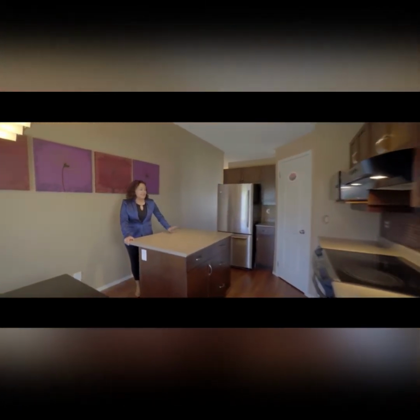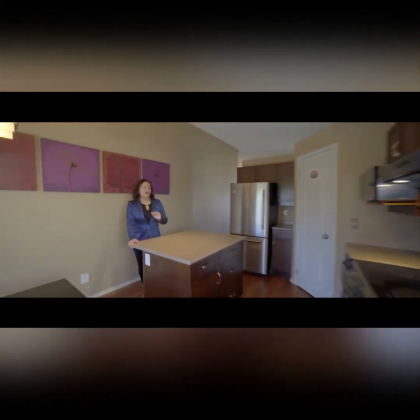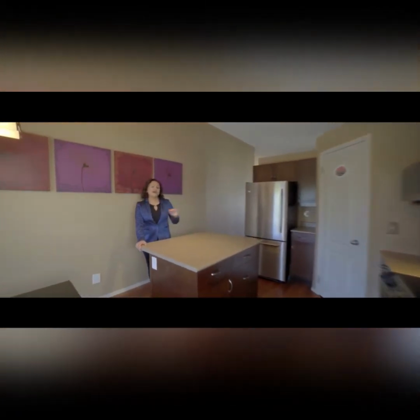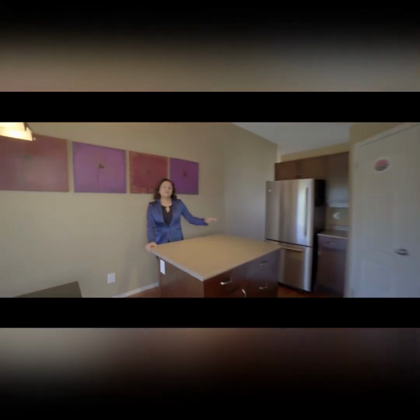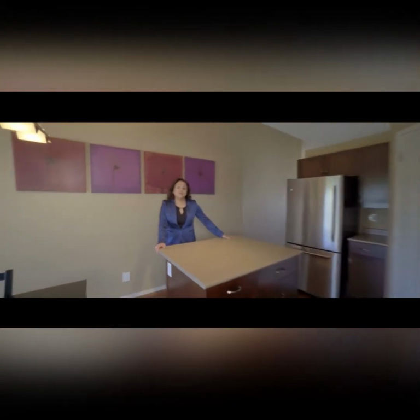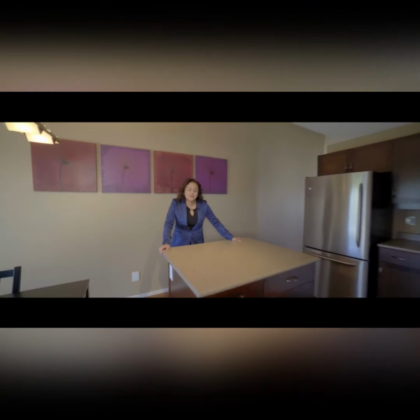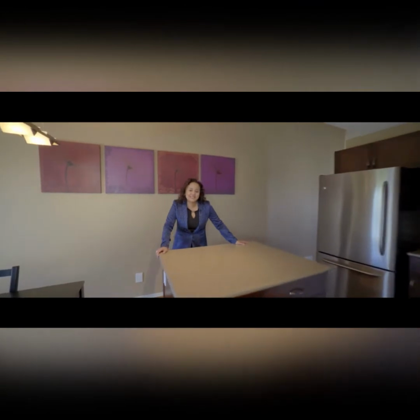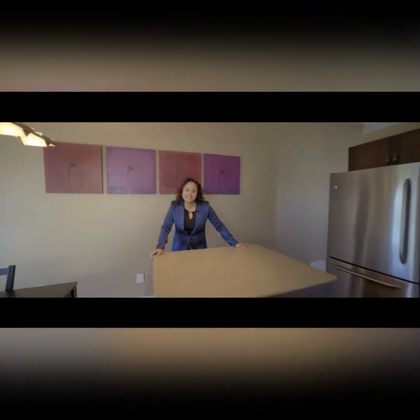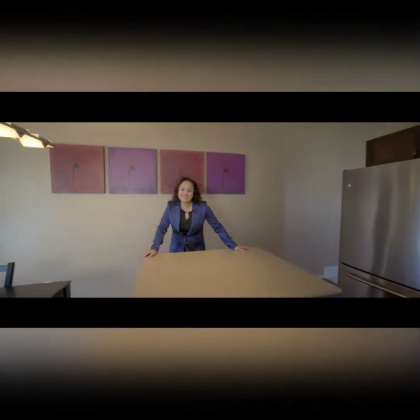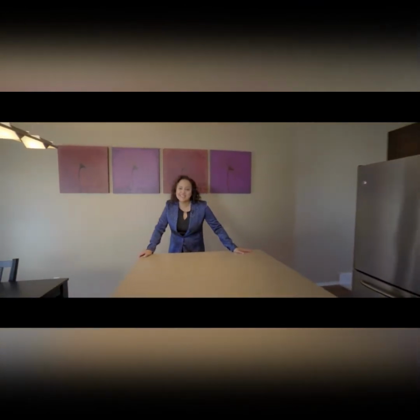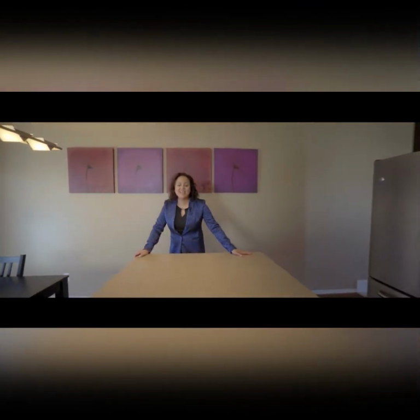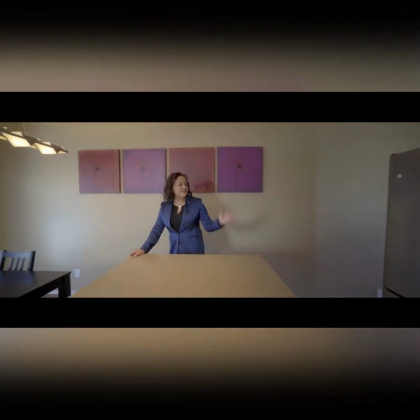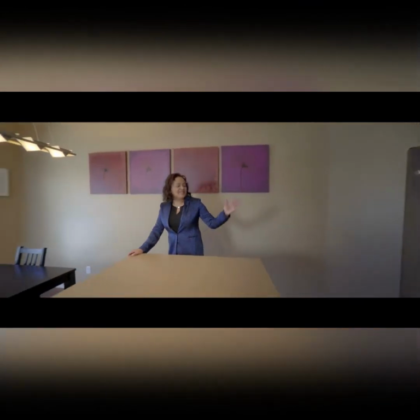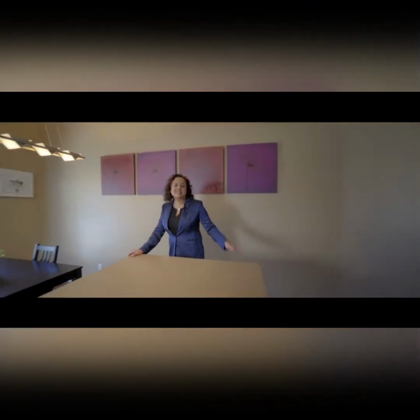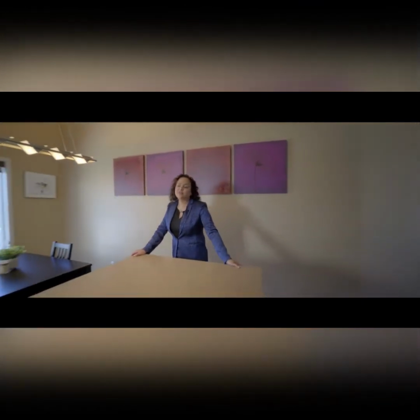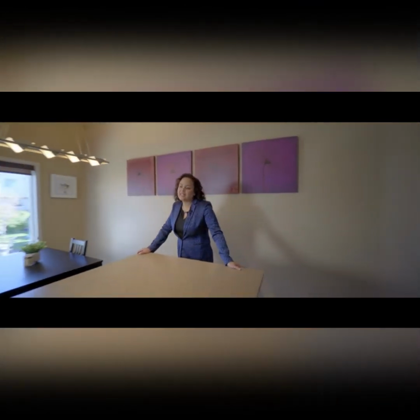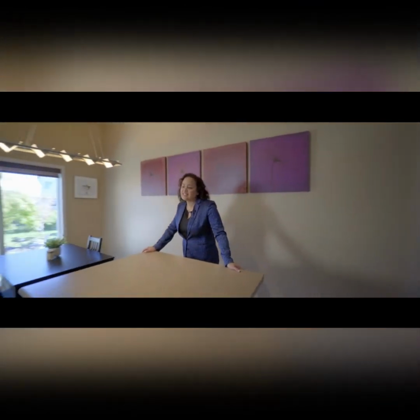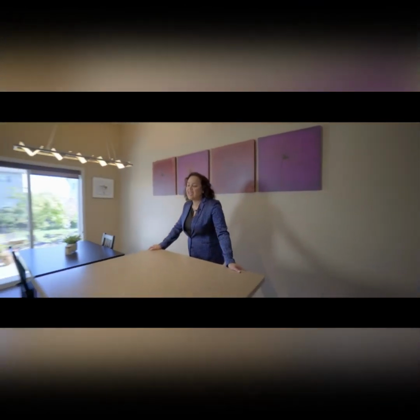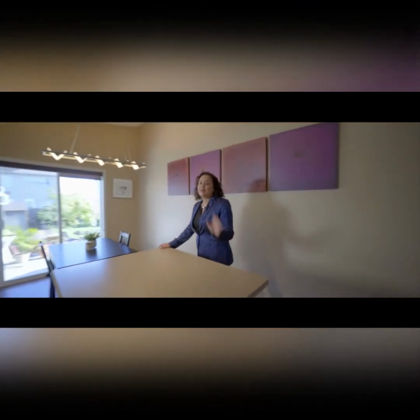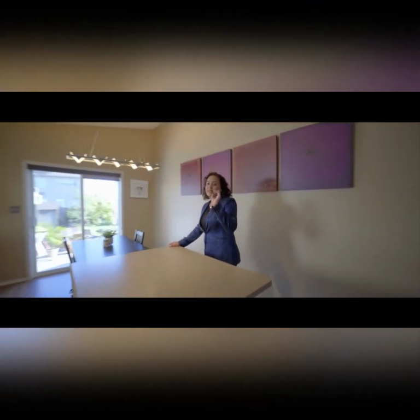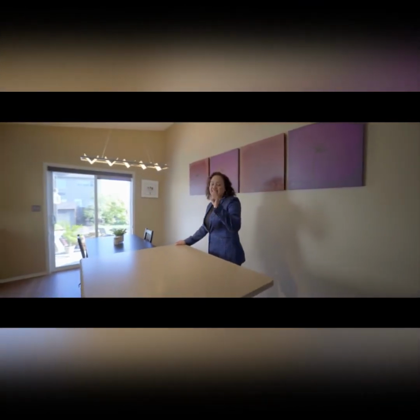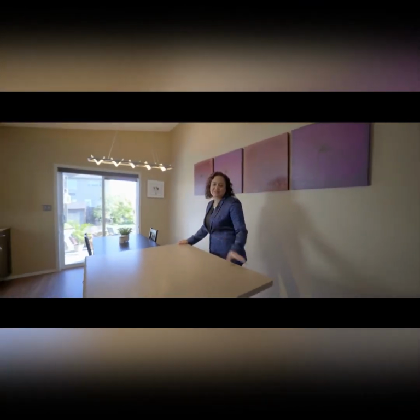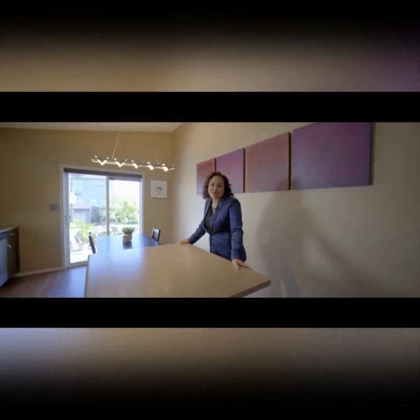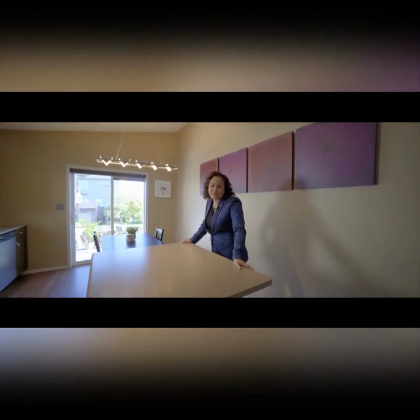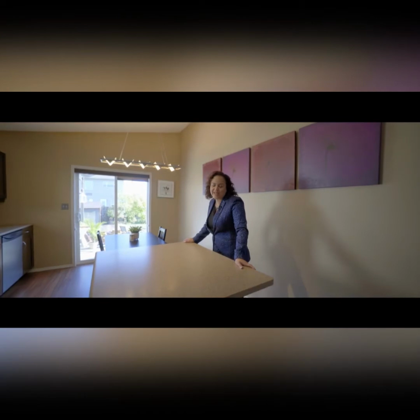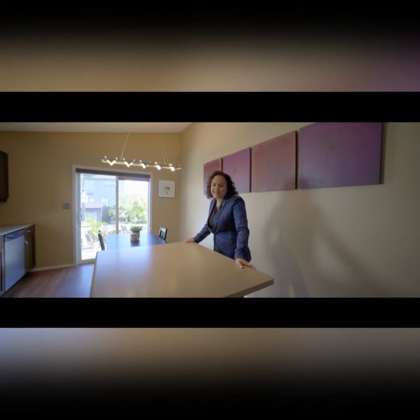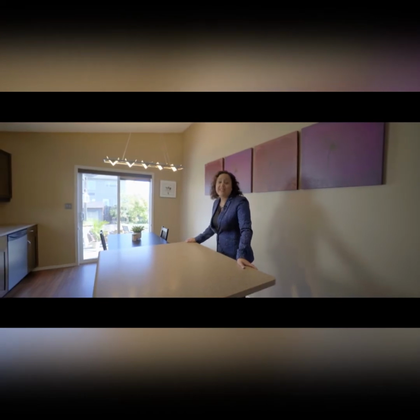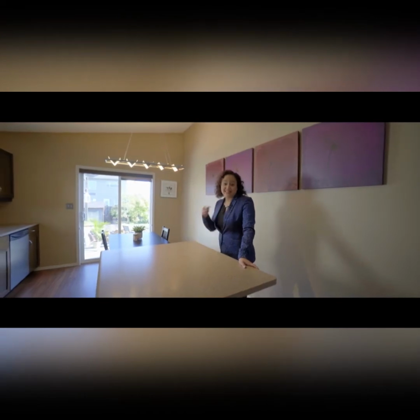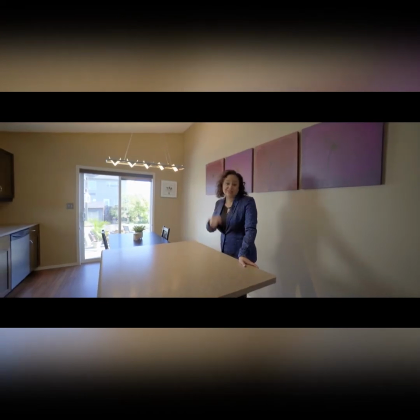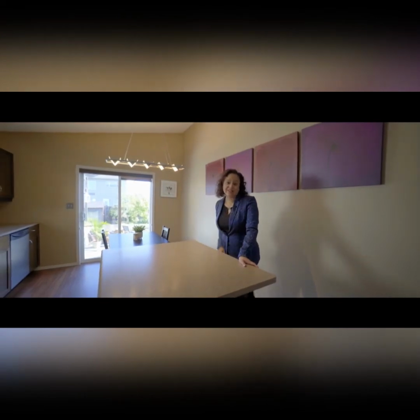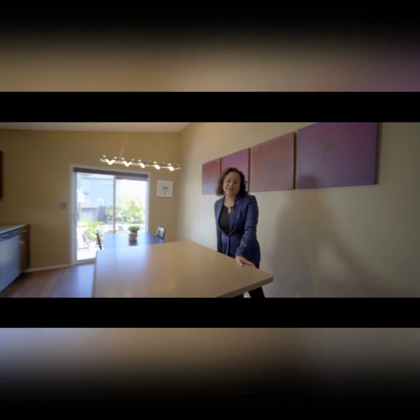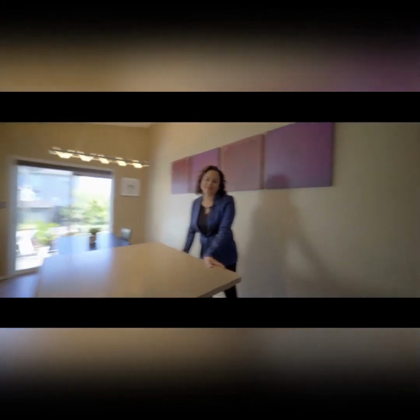Take a look at this gorgeous eat-in kitchen — it really won't disappoint. The whole house is bright, open, and beautiful. You have tons of prep space in this kitchen, stainless steel appliances, and plenty of storage in your pantry. Let's go take a look at the bedrooms.